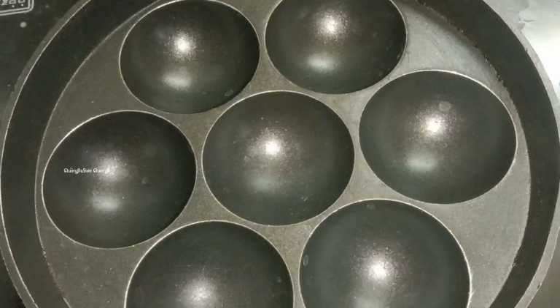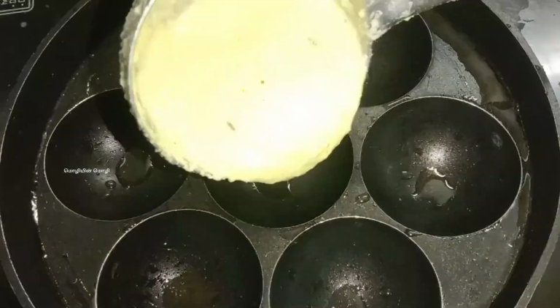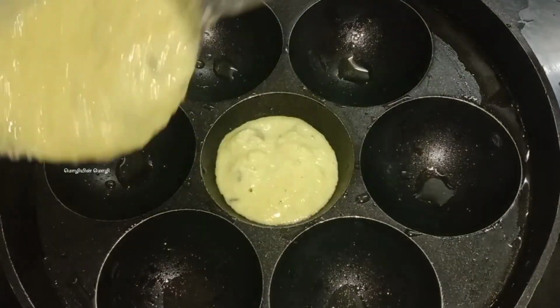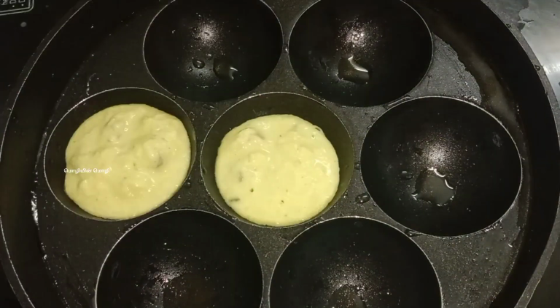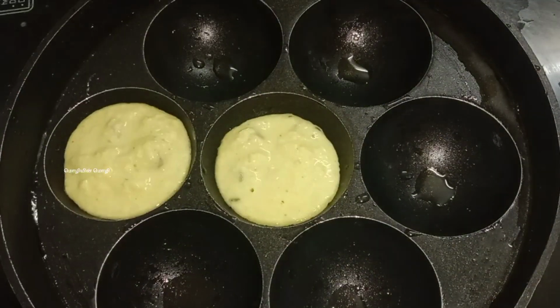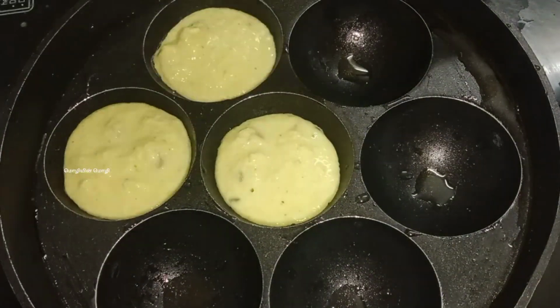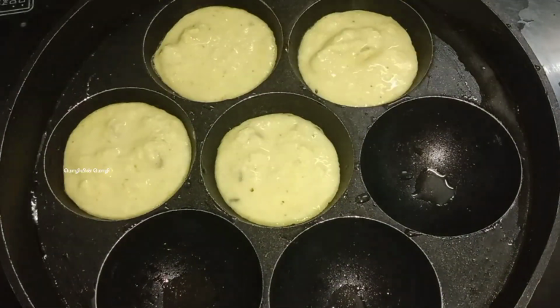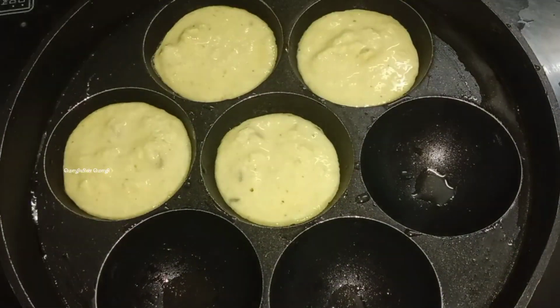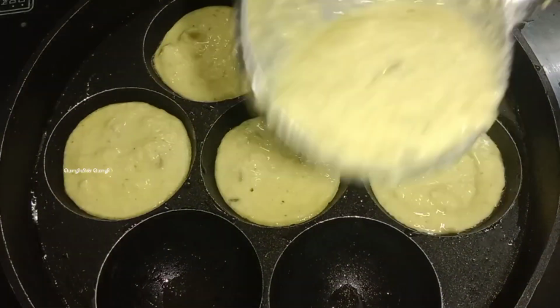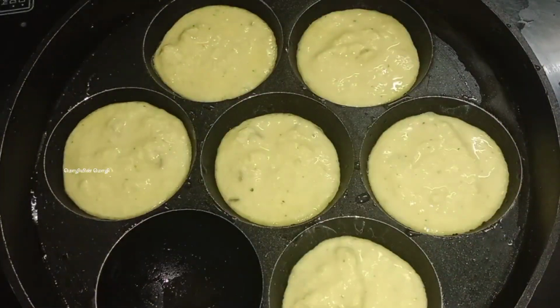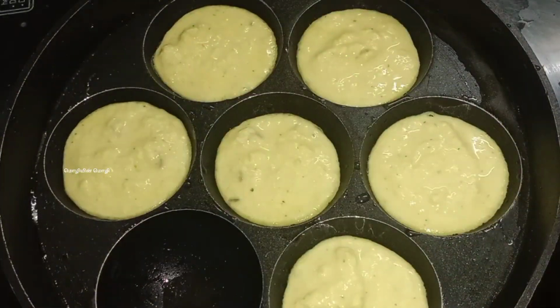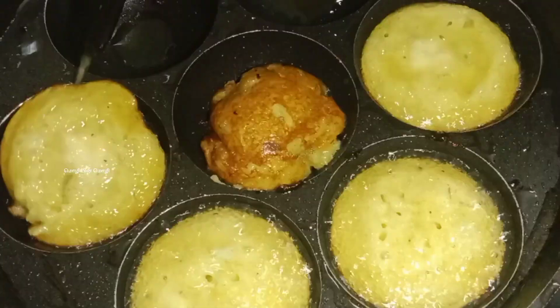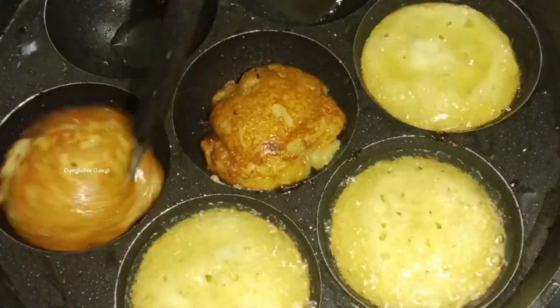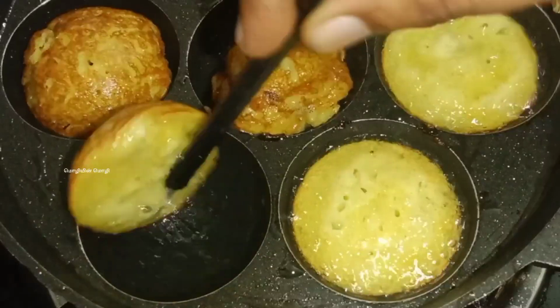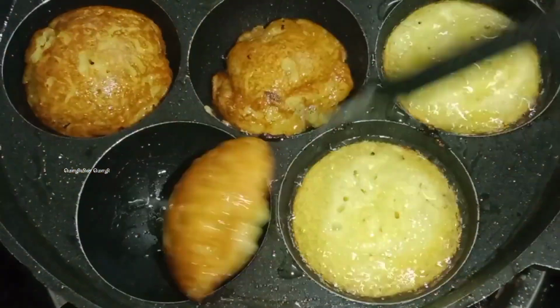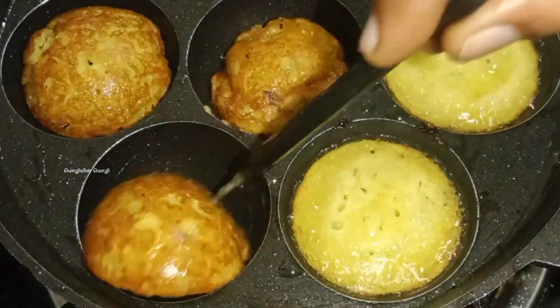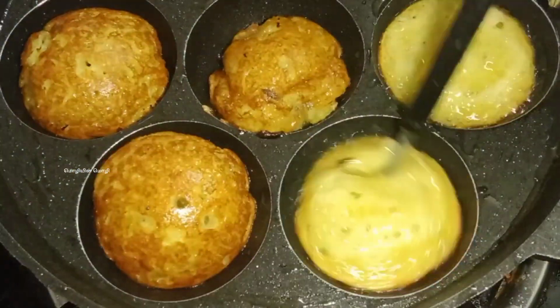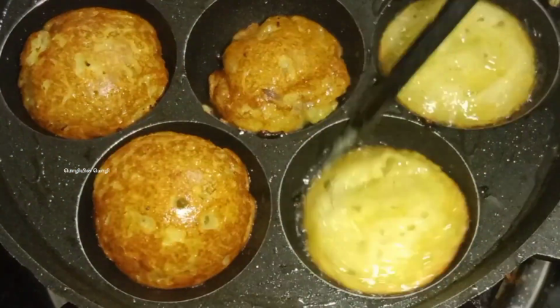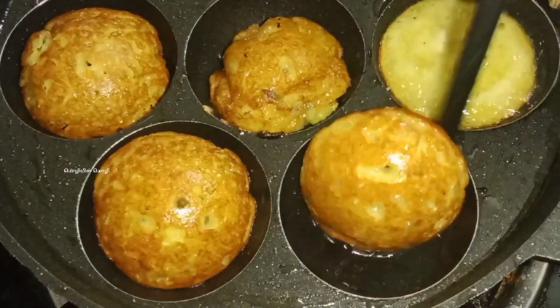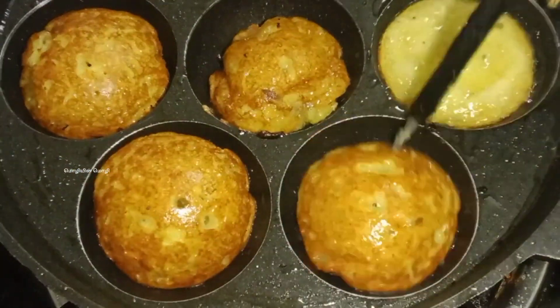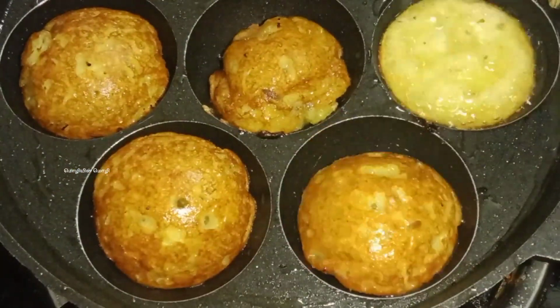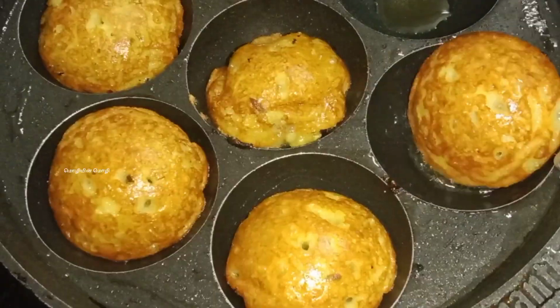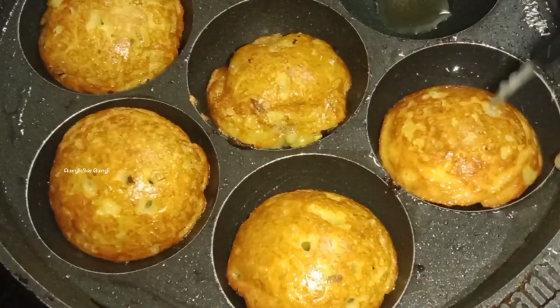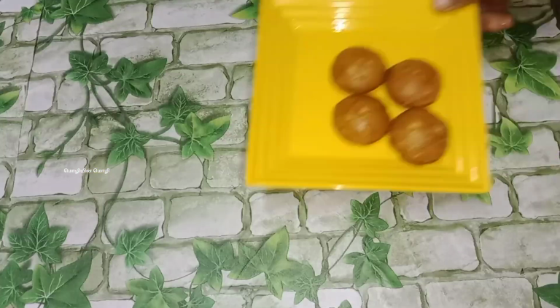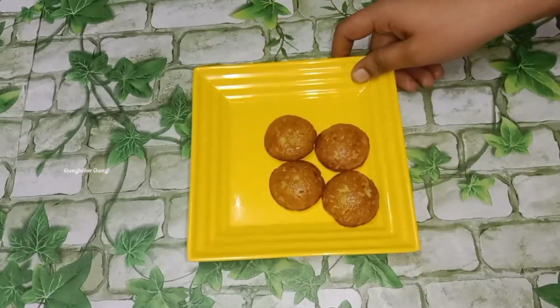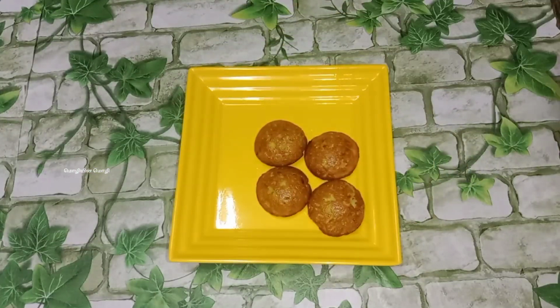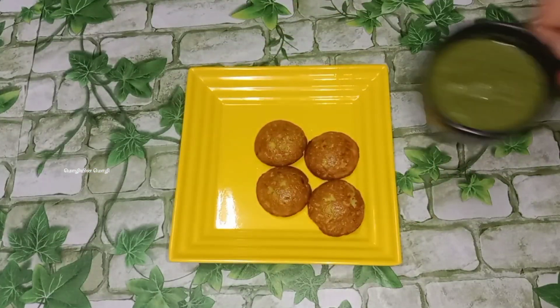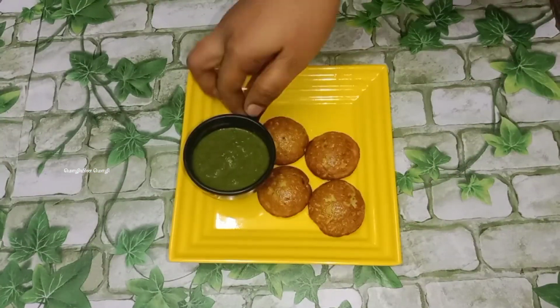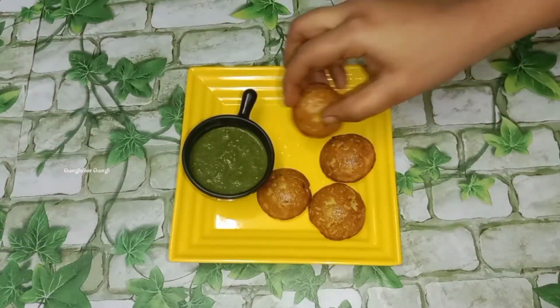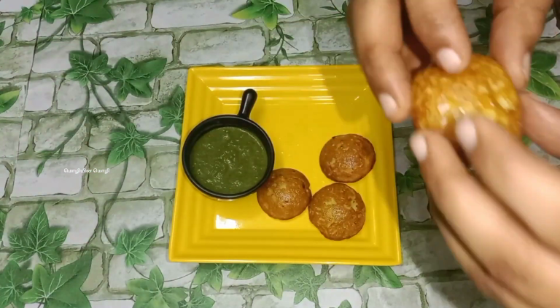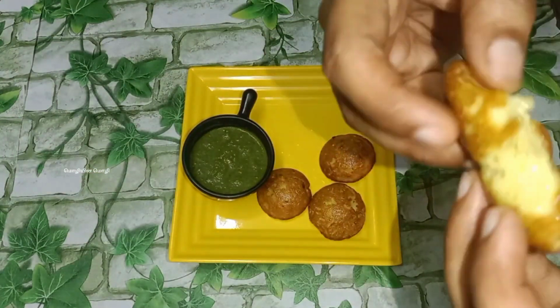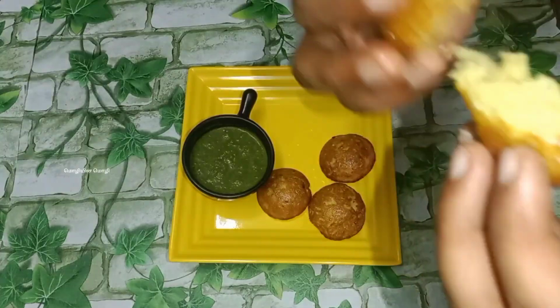Now we will start the snacks in the oven. When we cook it, we will have the chutney. We will try the recipe.